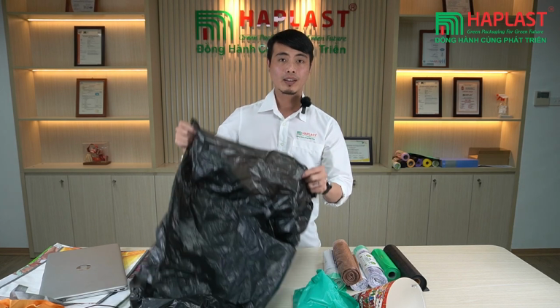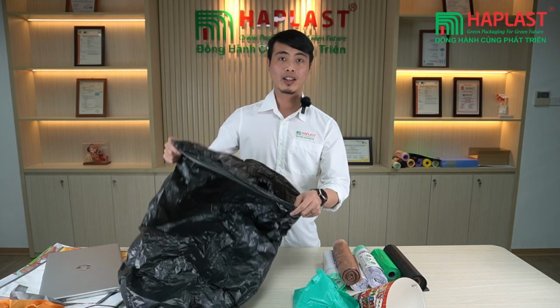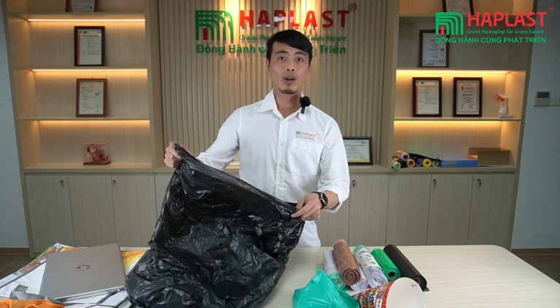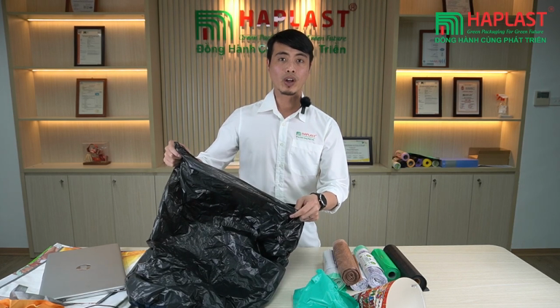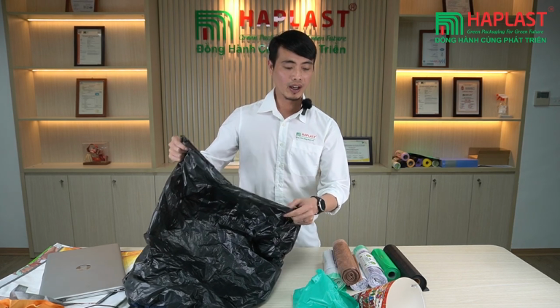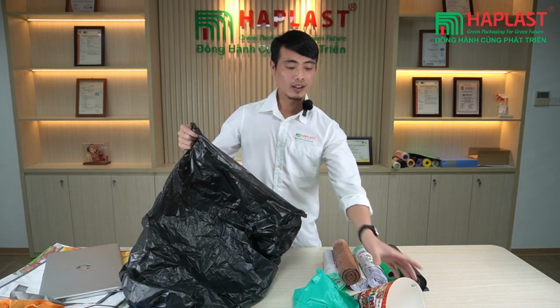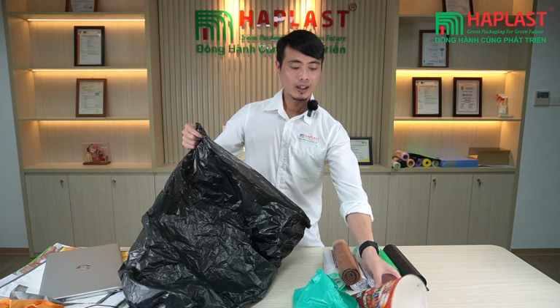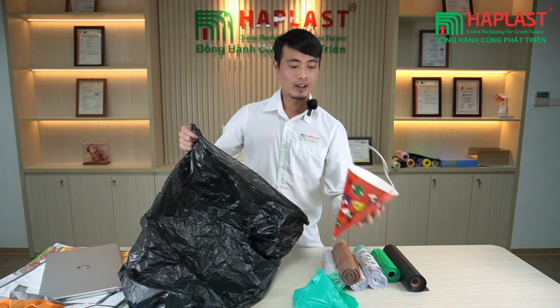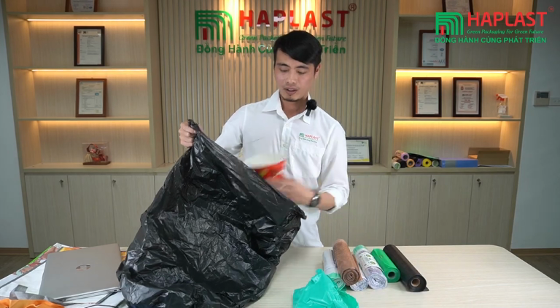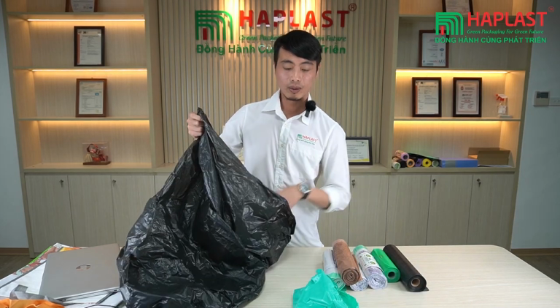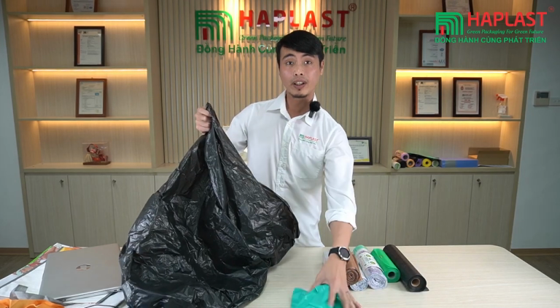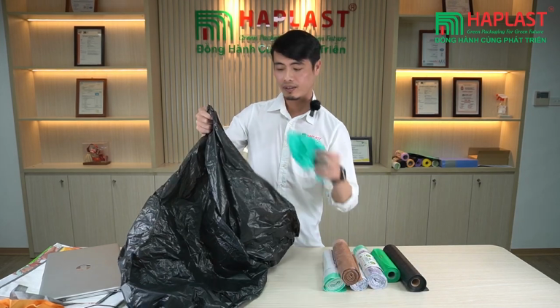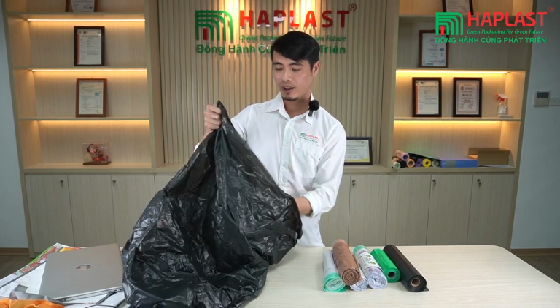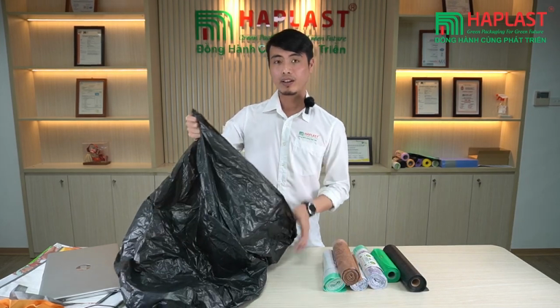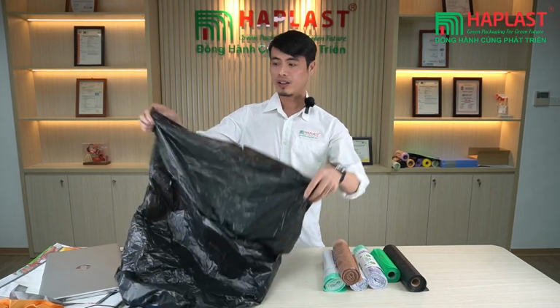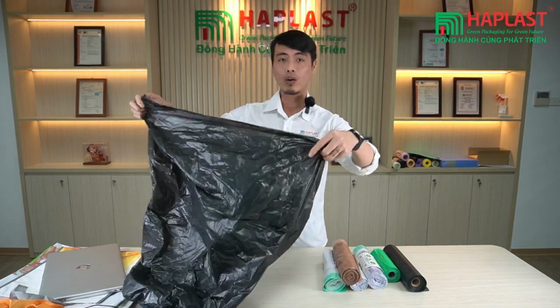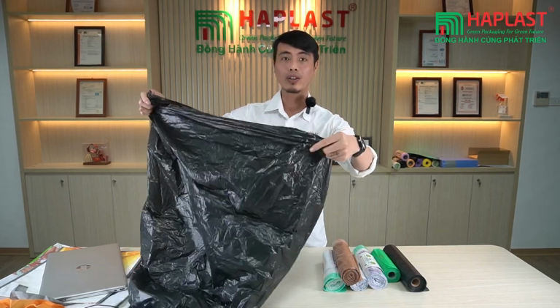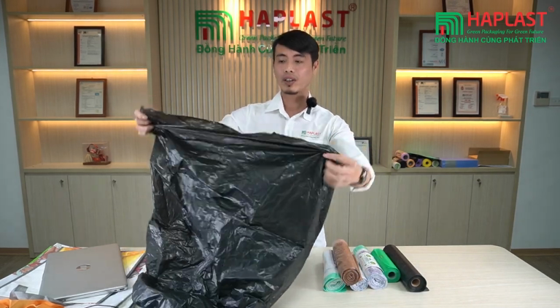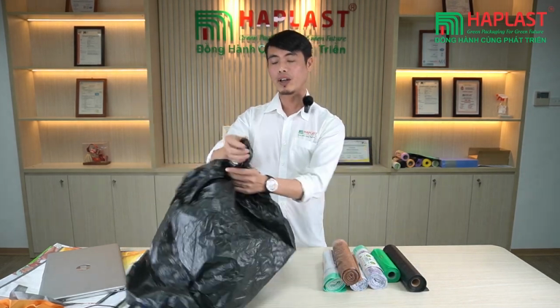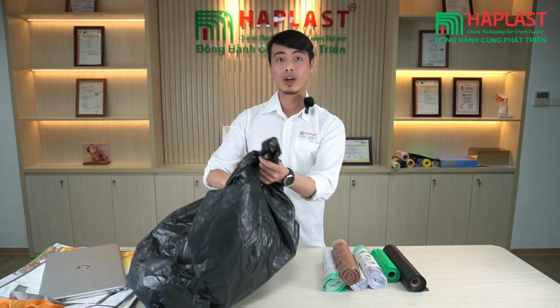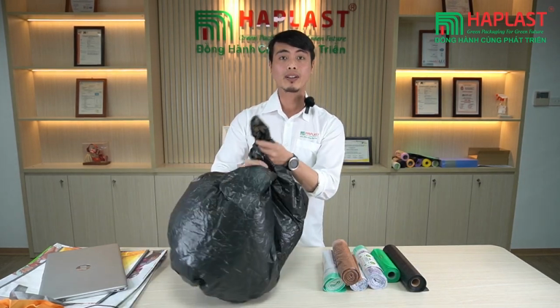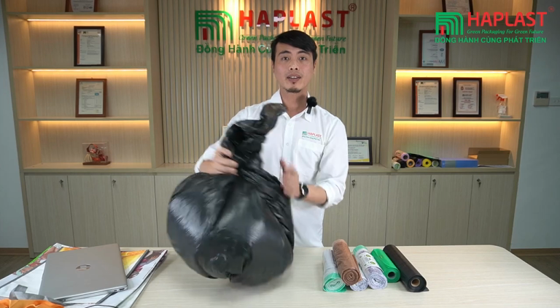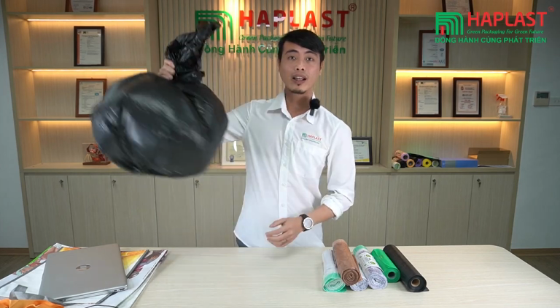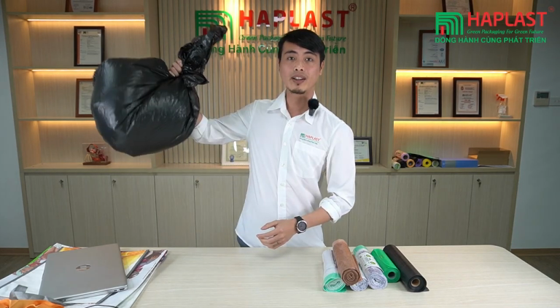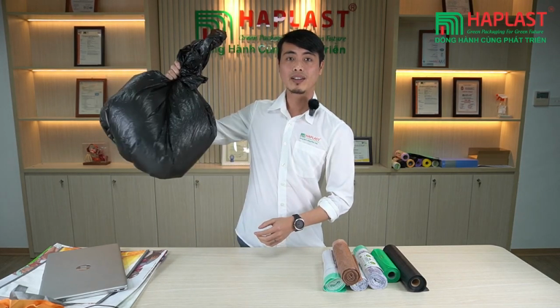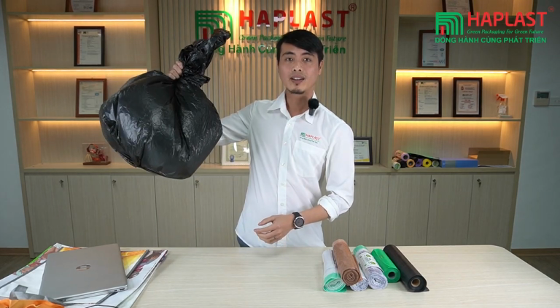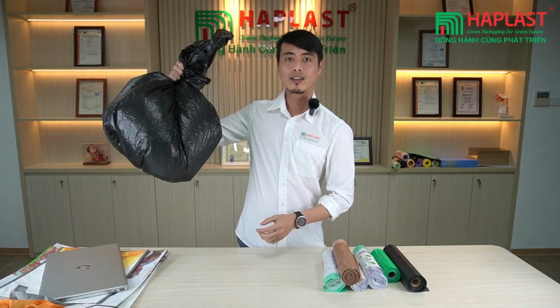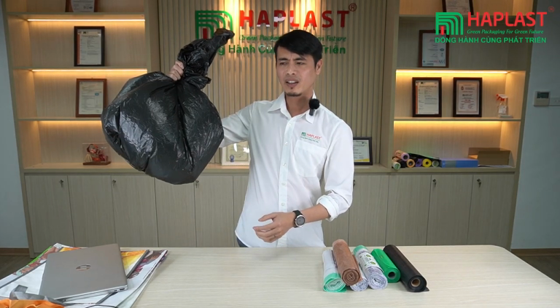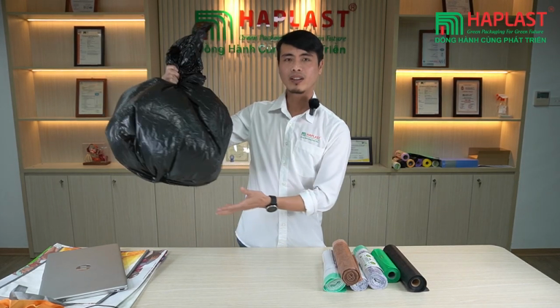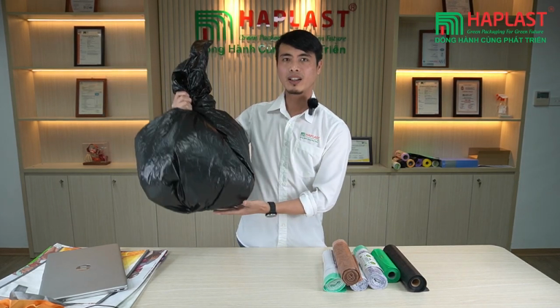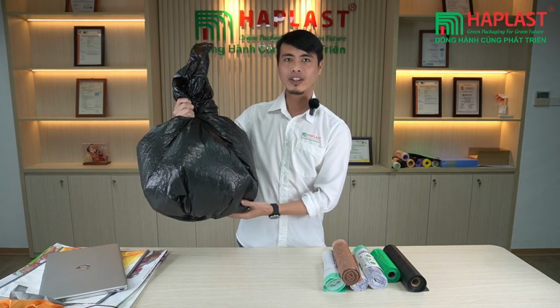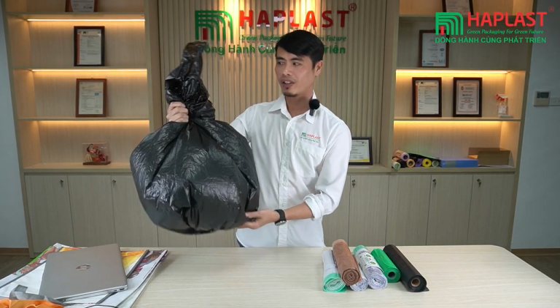This is a normal truss bag. You put it in and there's no handle, and then you have to wrap it to carry it. It's a little bit inconvenient, right?